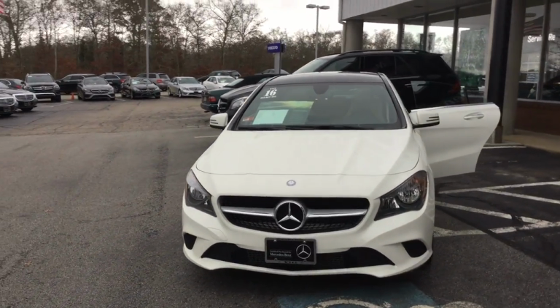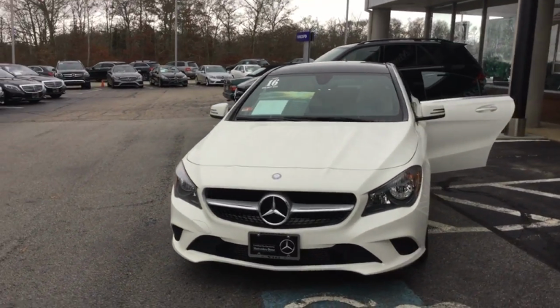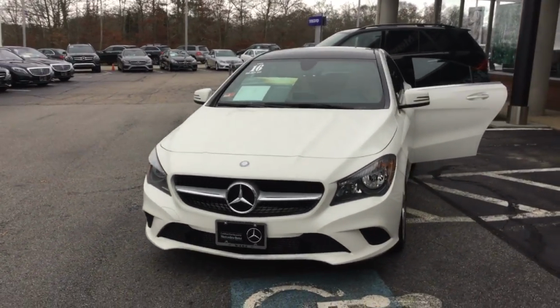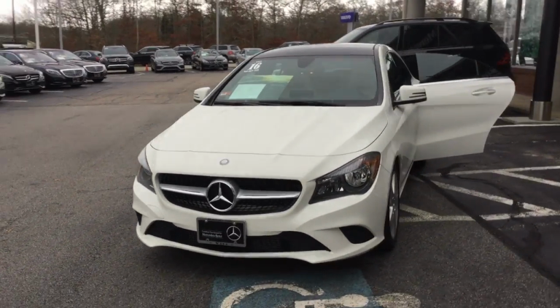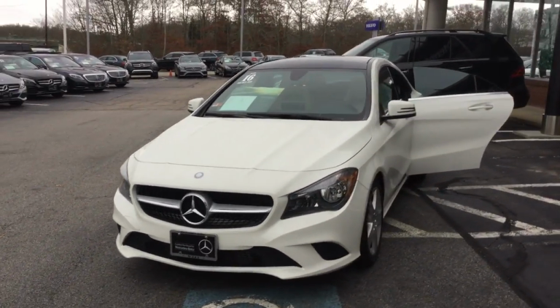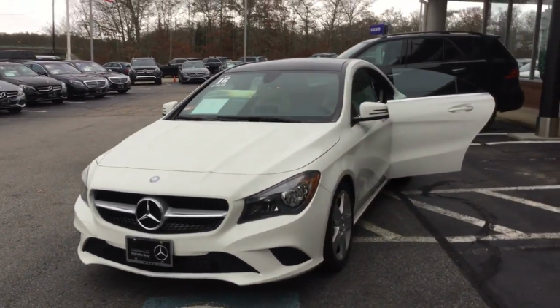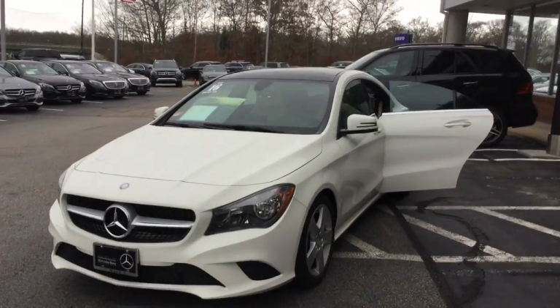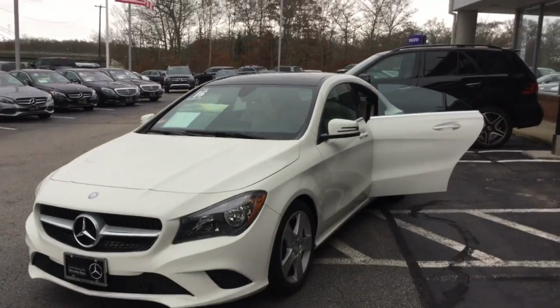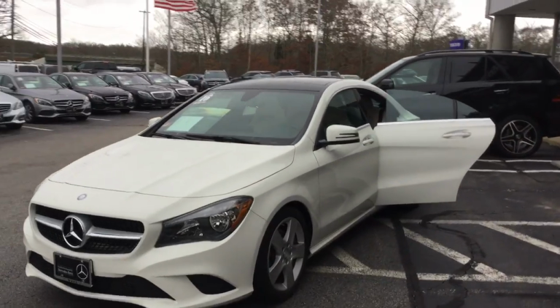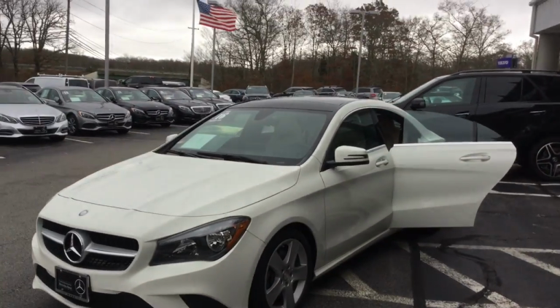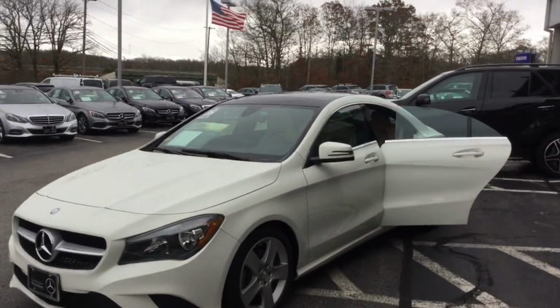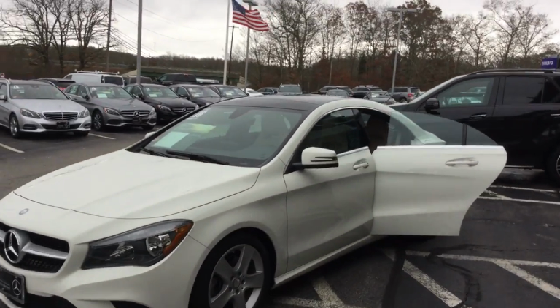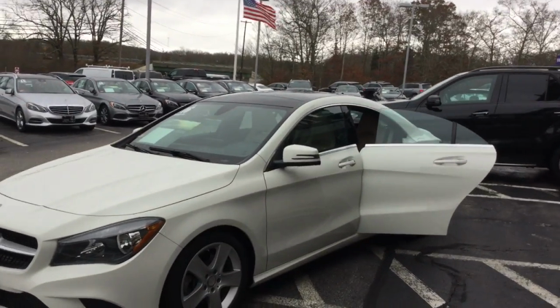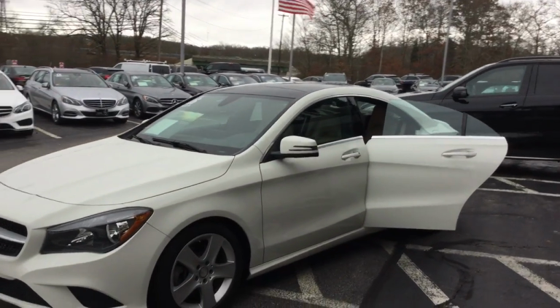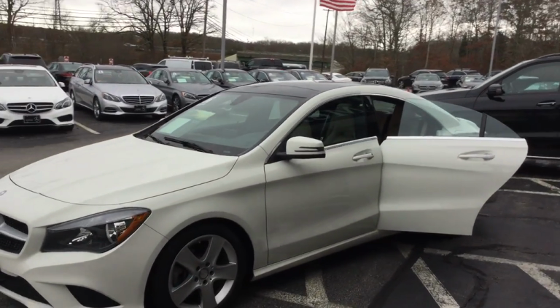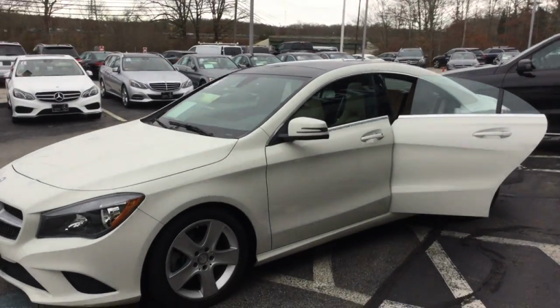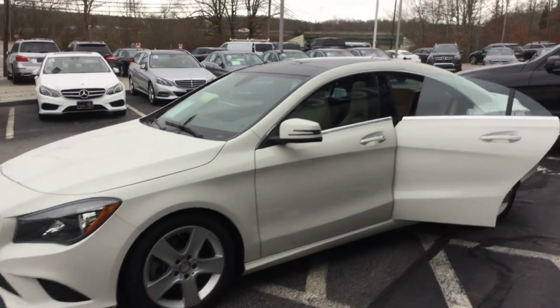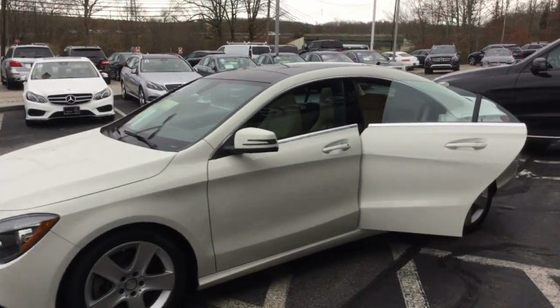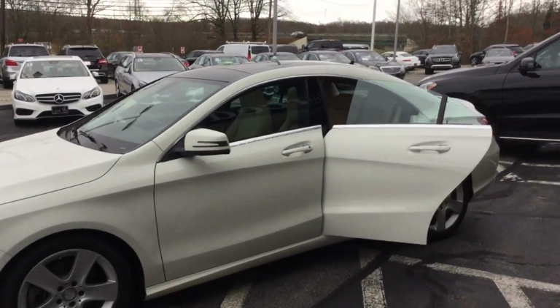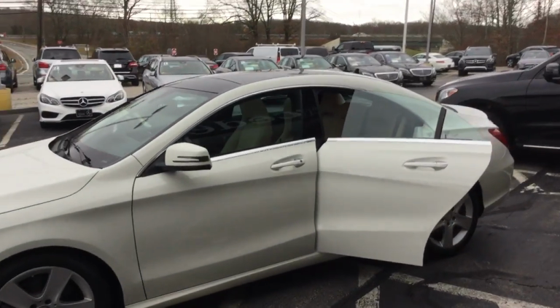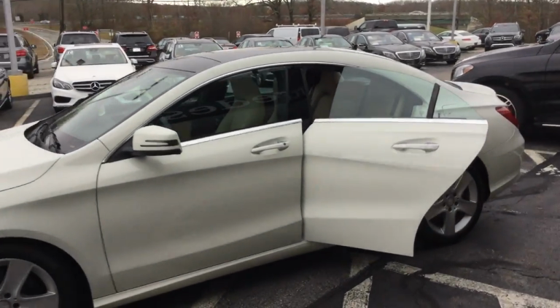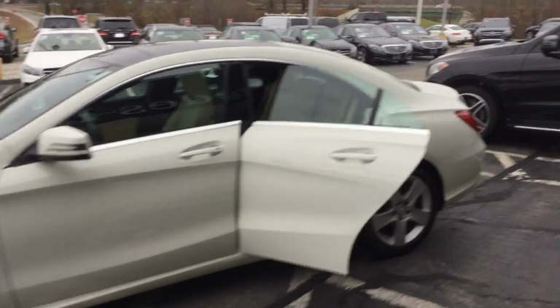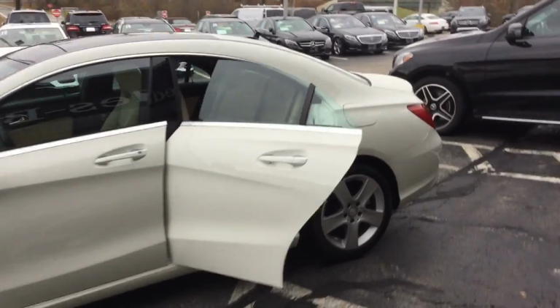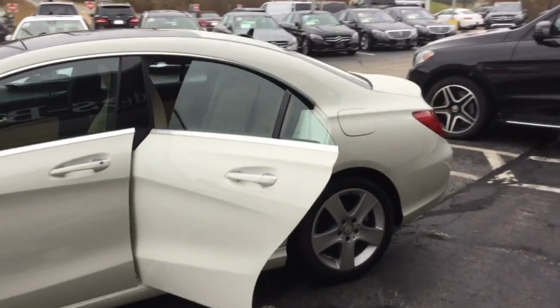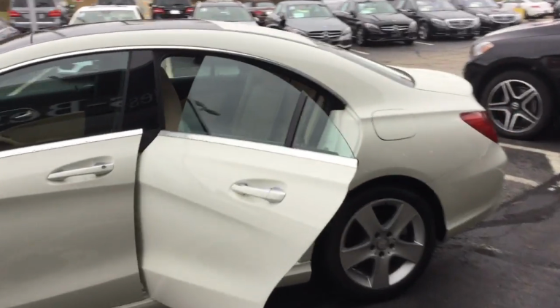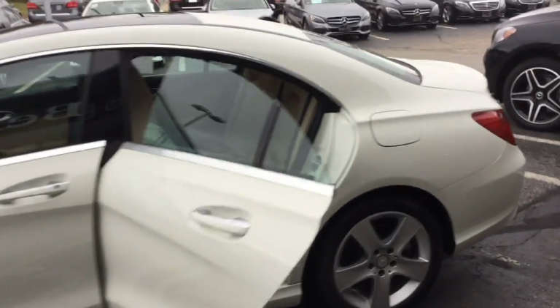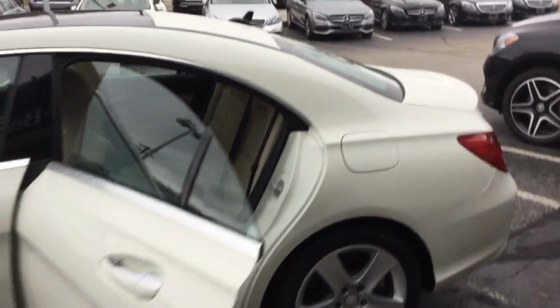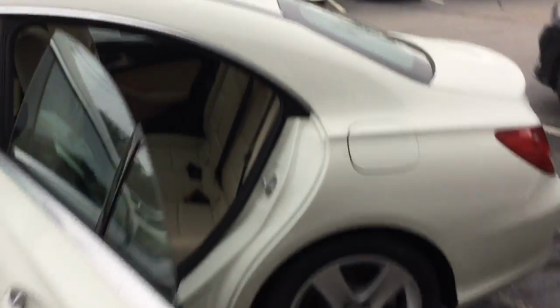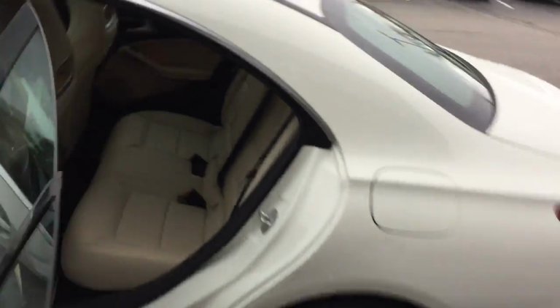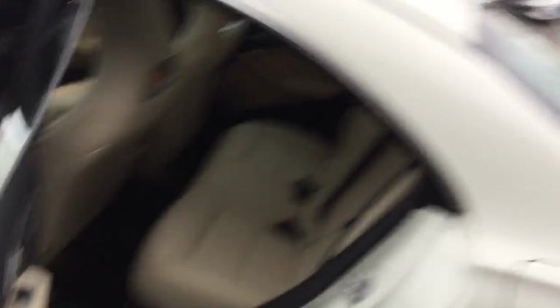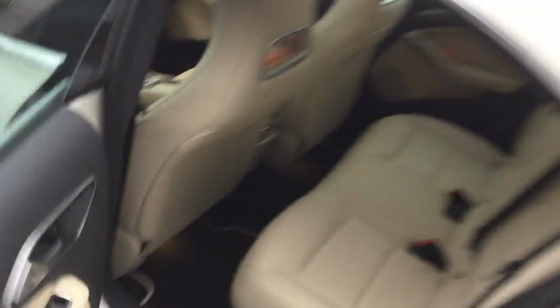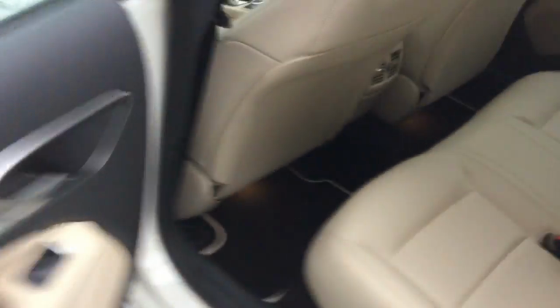Gorgeous car, has tons of equipment — 4MATIC all-wheel drive, keyless entry, panoramic moonroof, backup camera, dual zone climate control, full Bluetooth.